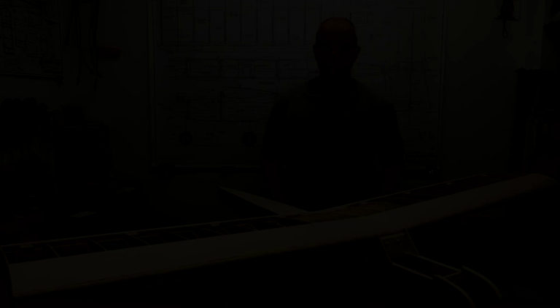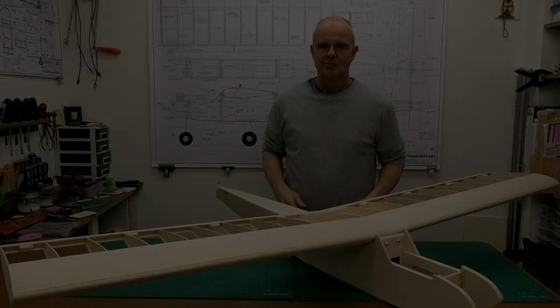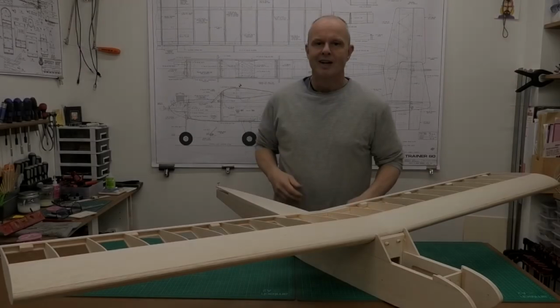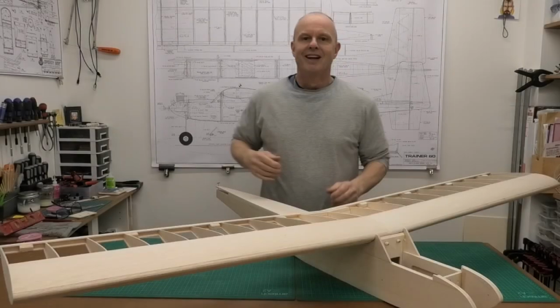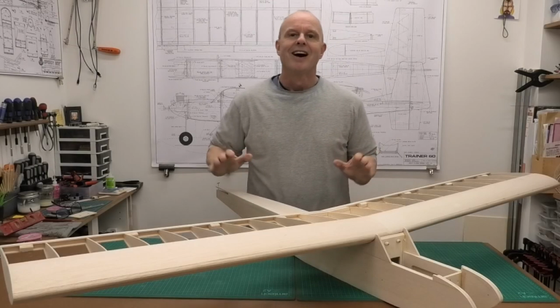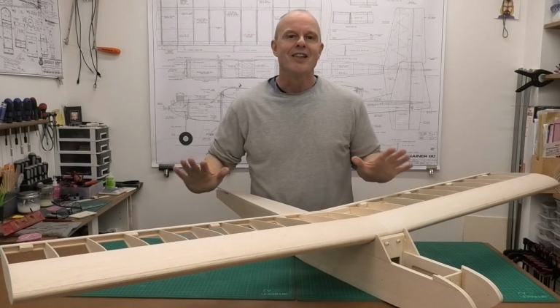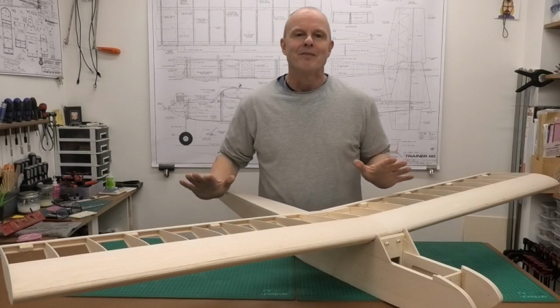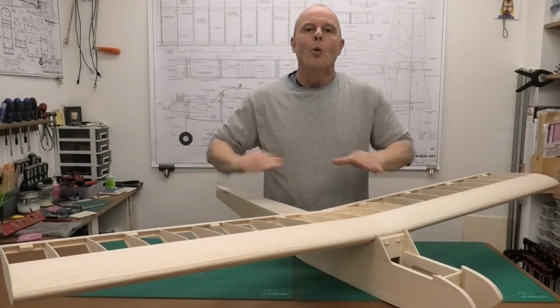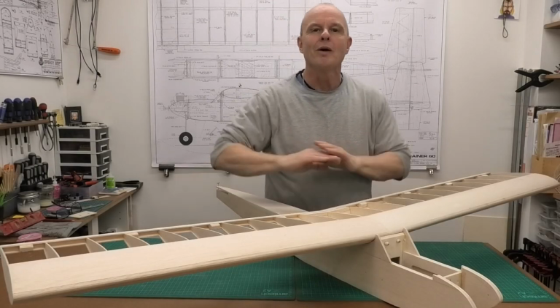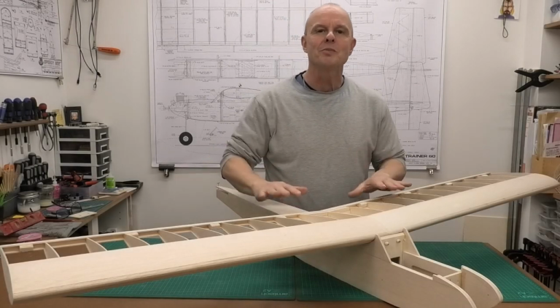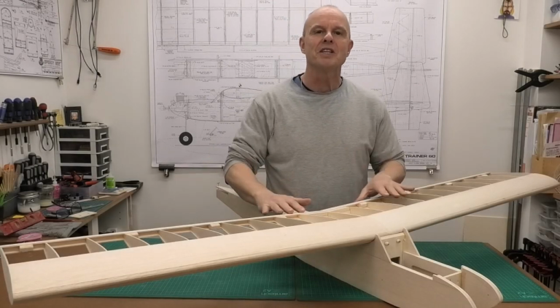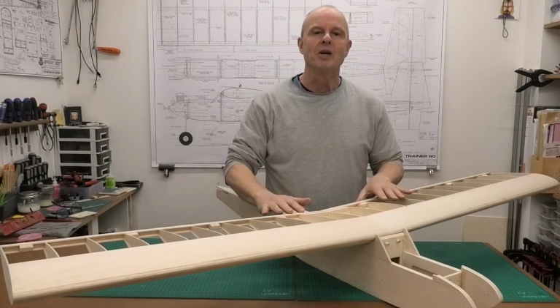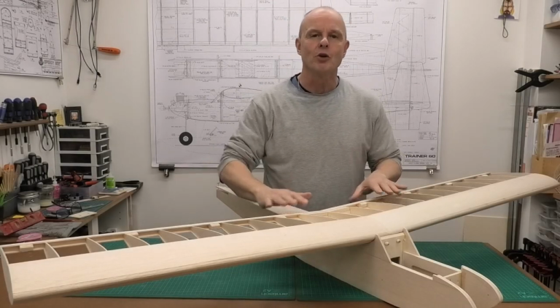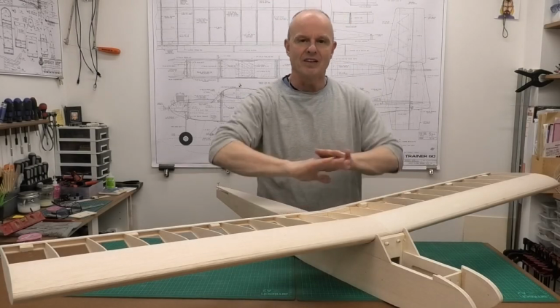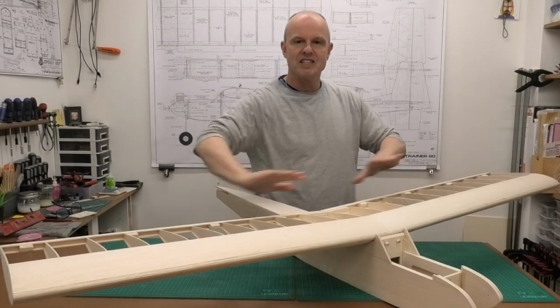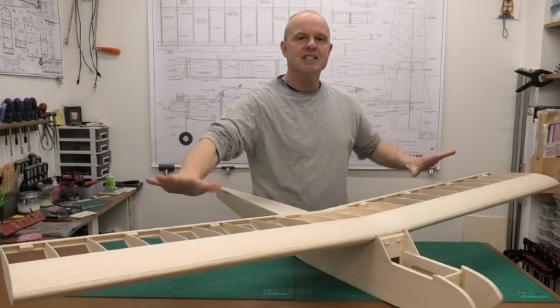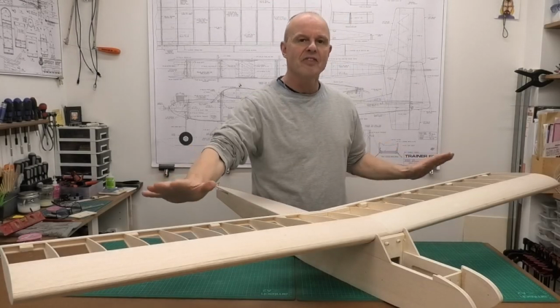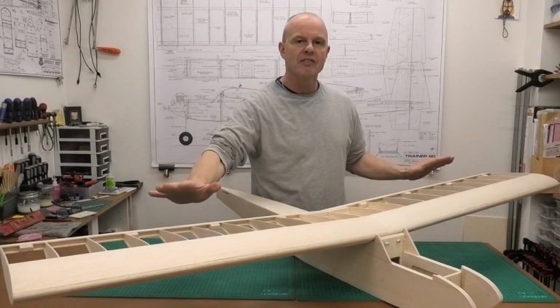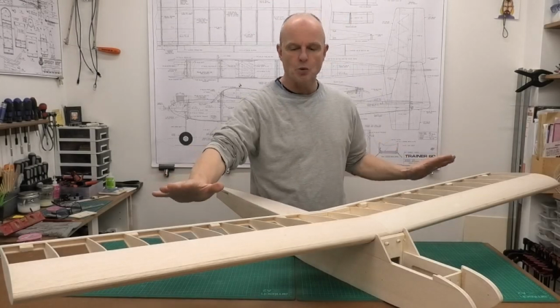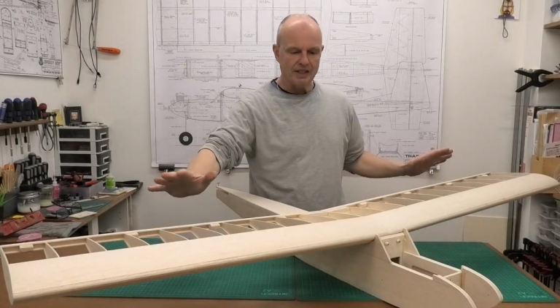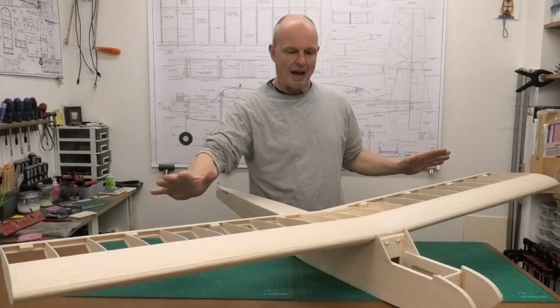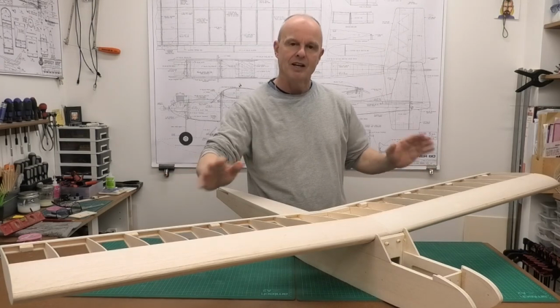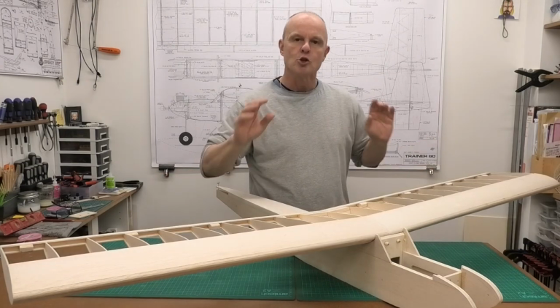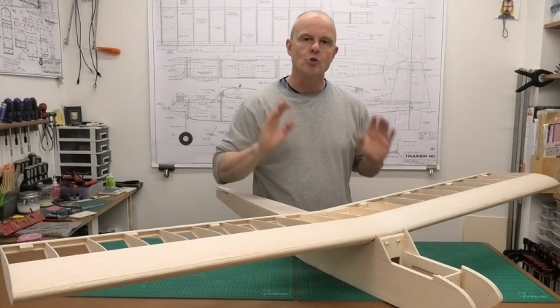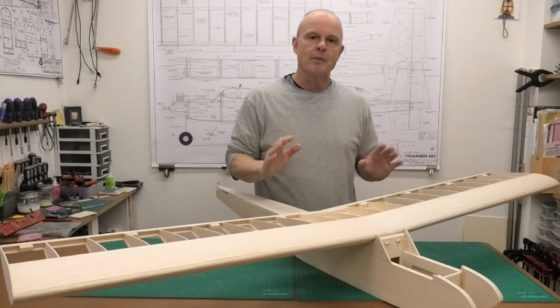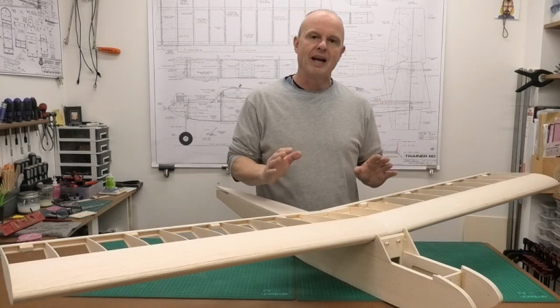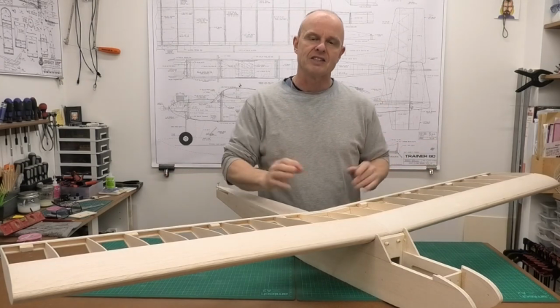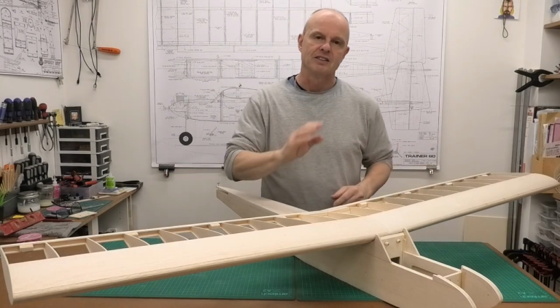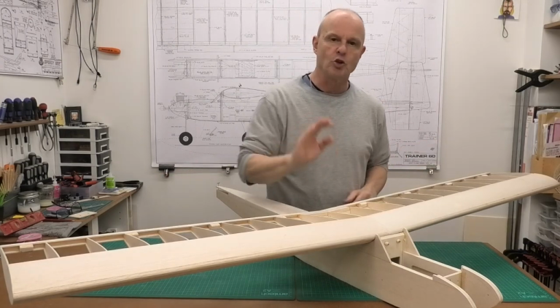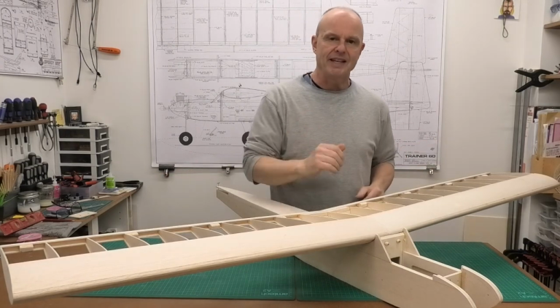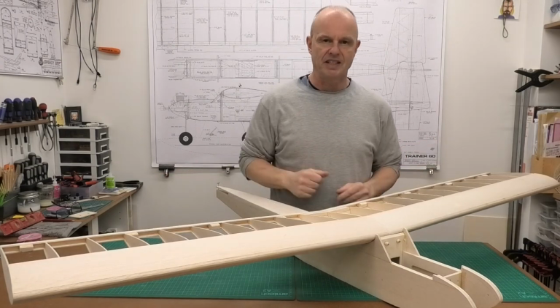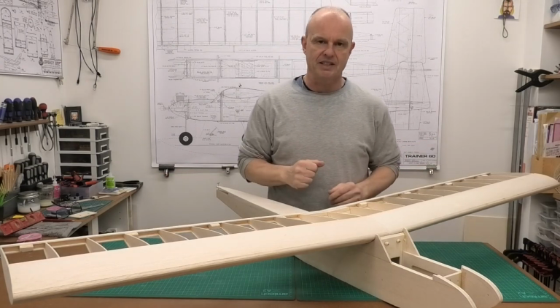Hi there, welcome to this build of a 65-inch wingspan Great Planes Trainer 60.